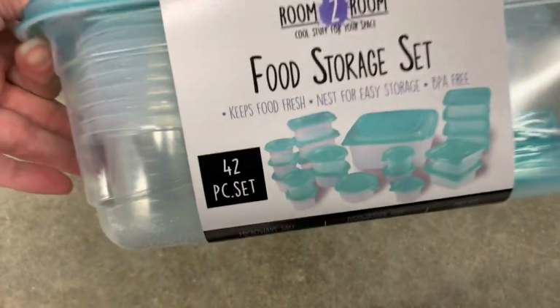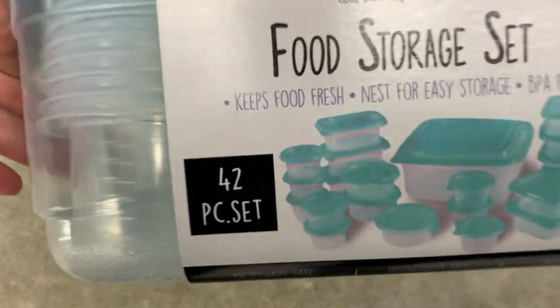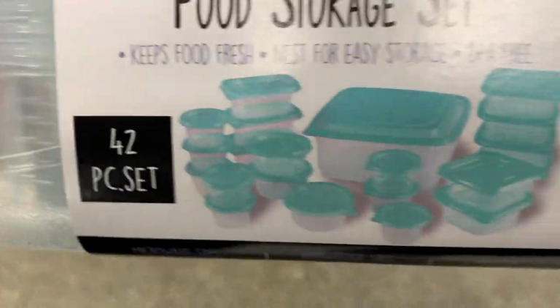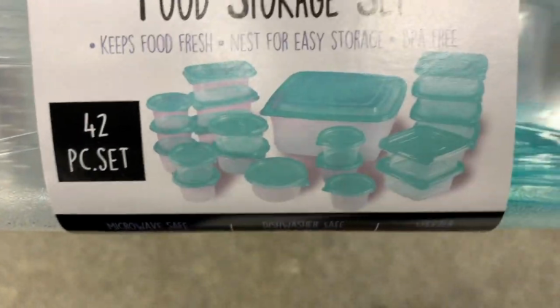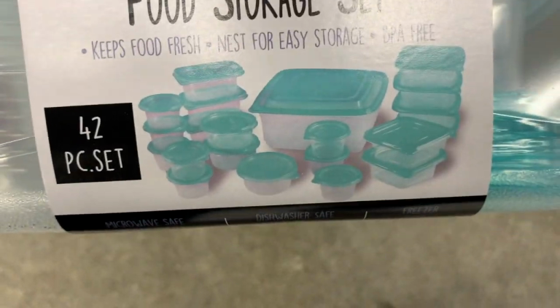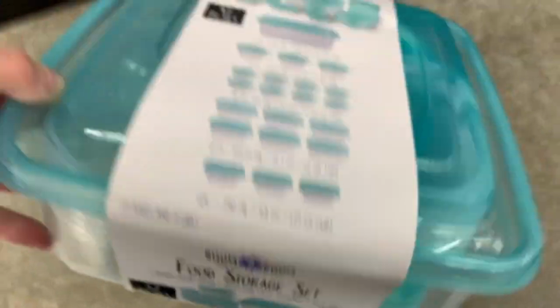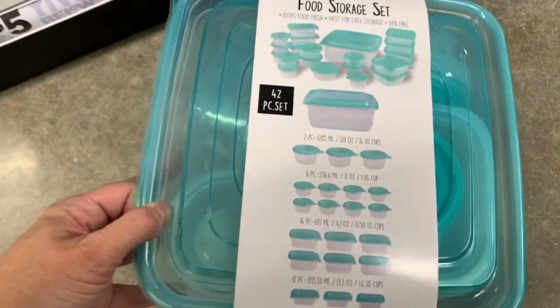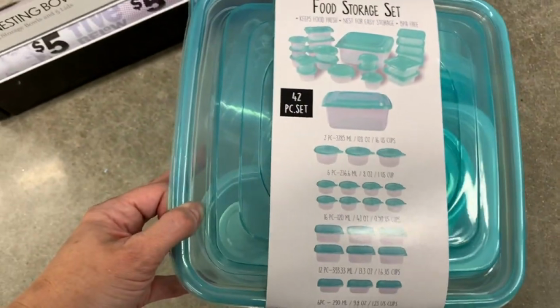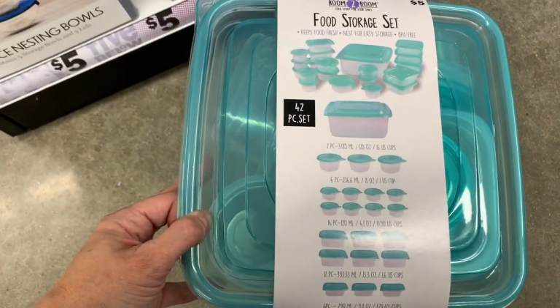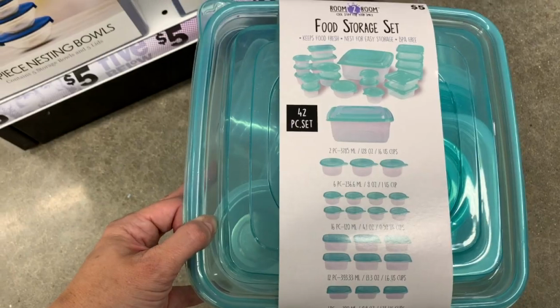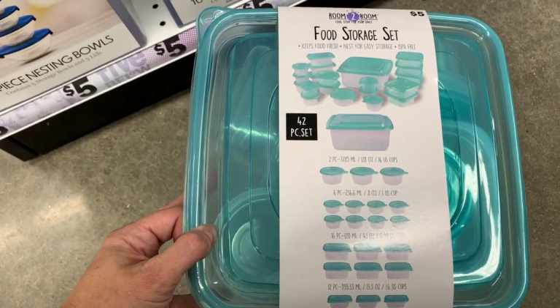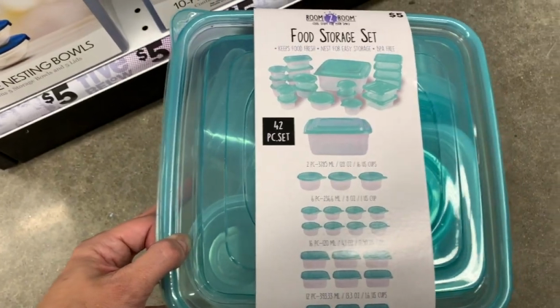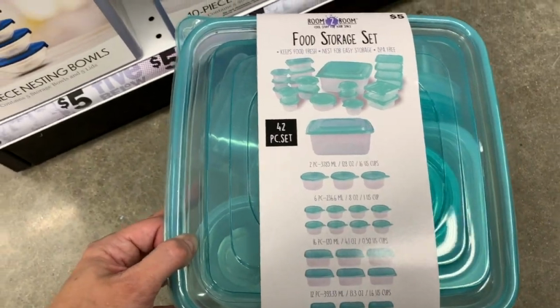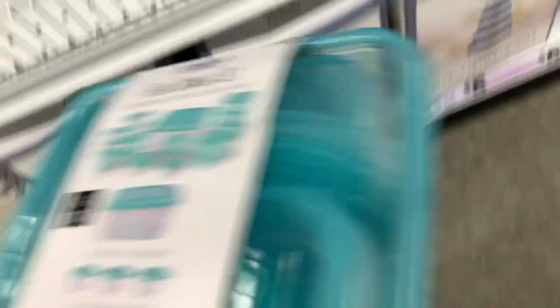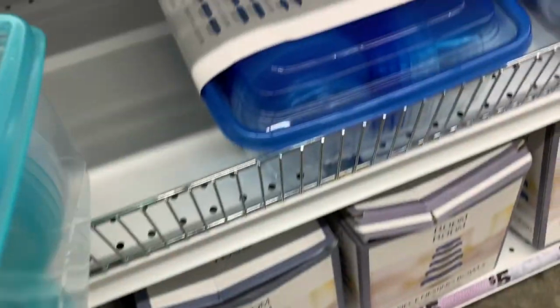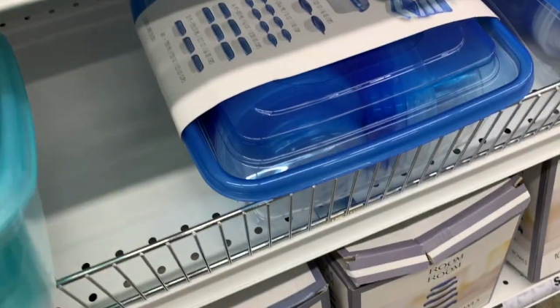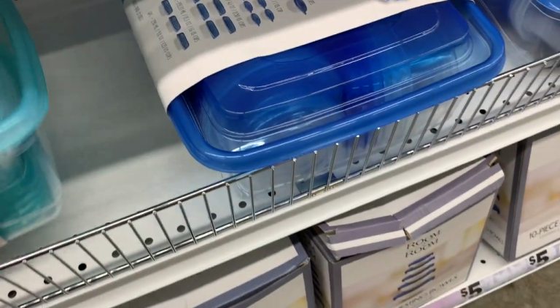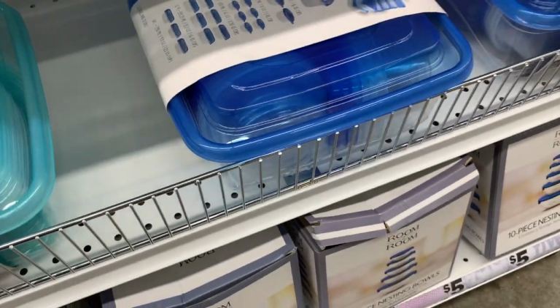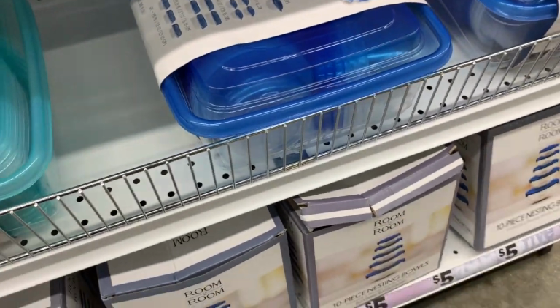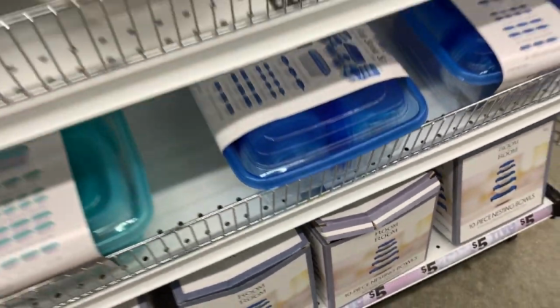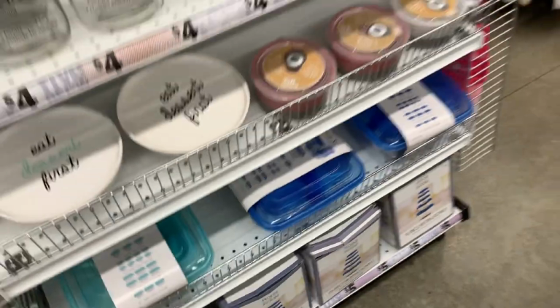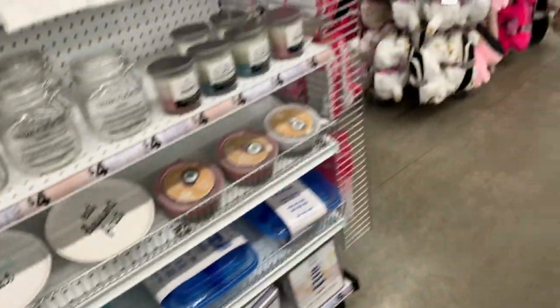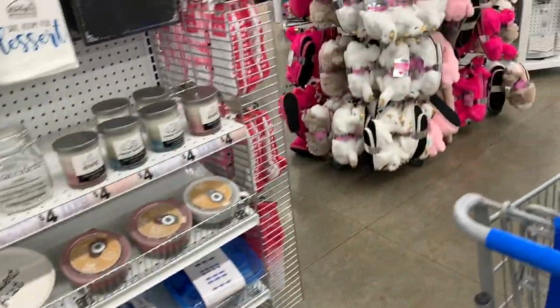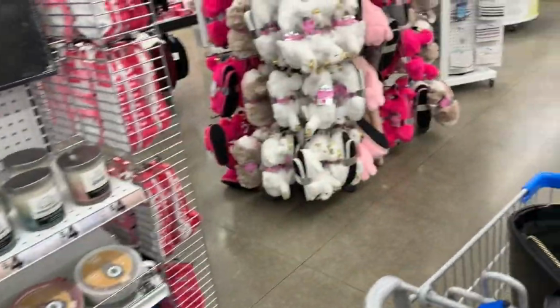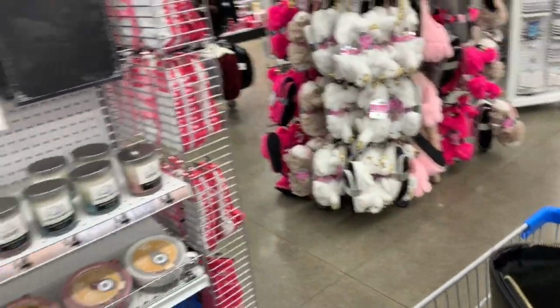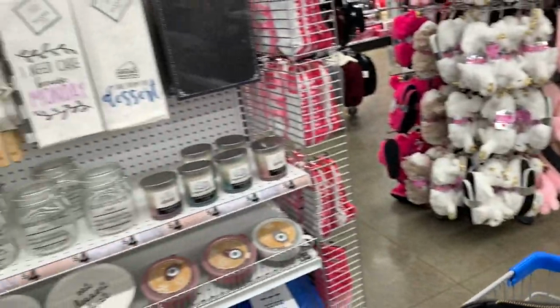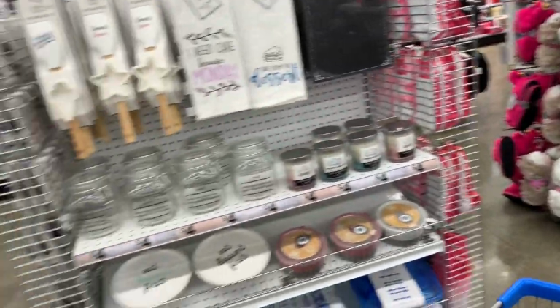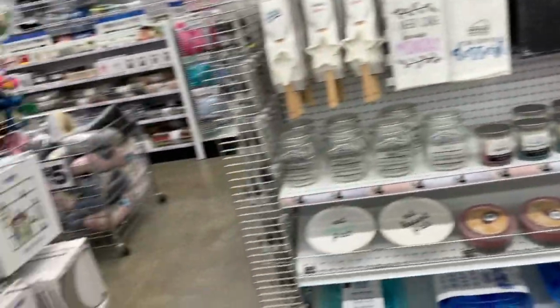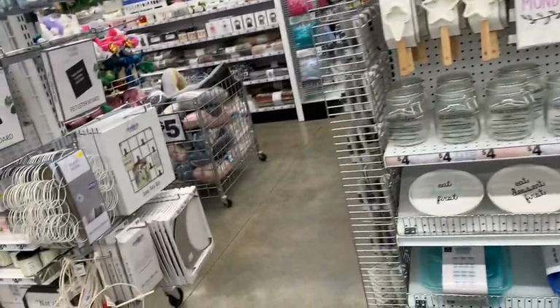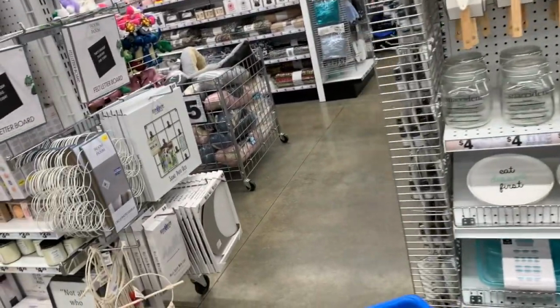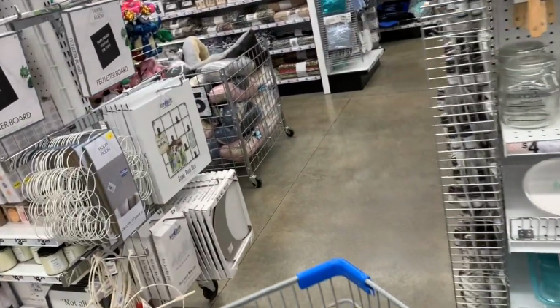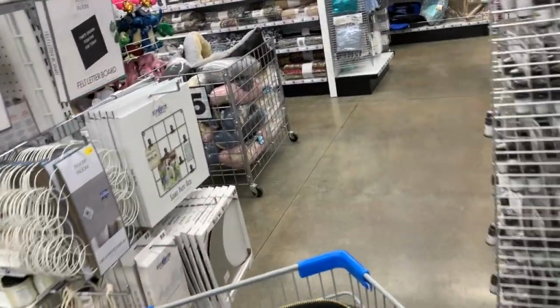That includes the lids — a 42-piece food storage set. That is a really, really, really nice price. That definitely beats out what I've been seeing lately.